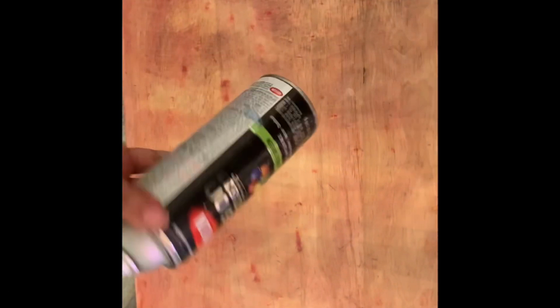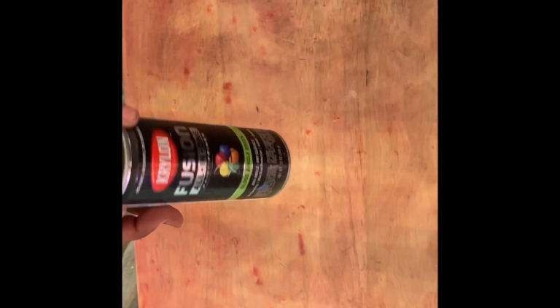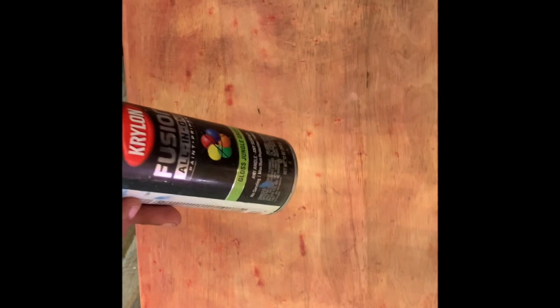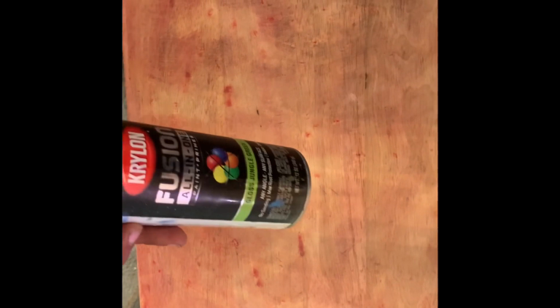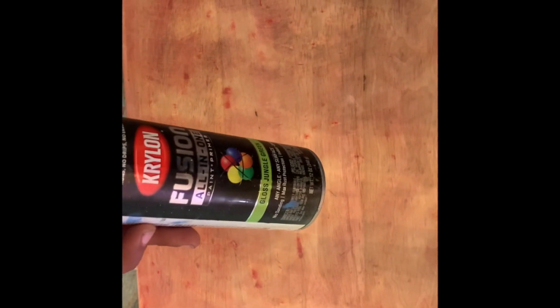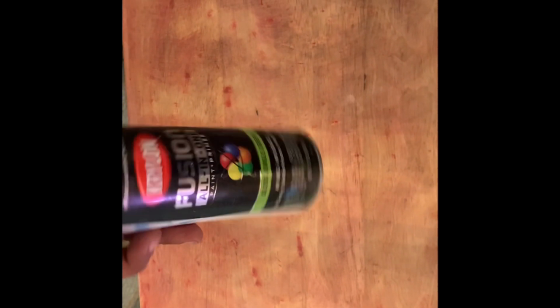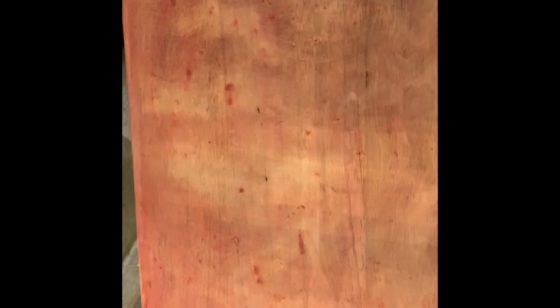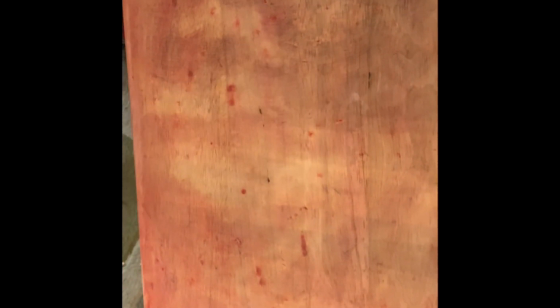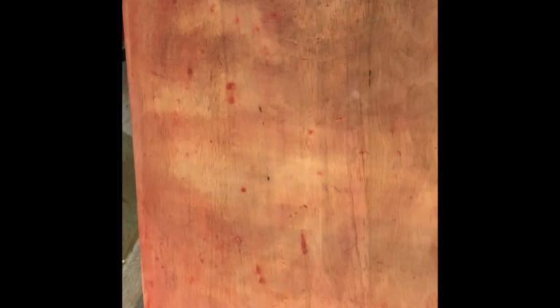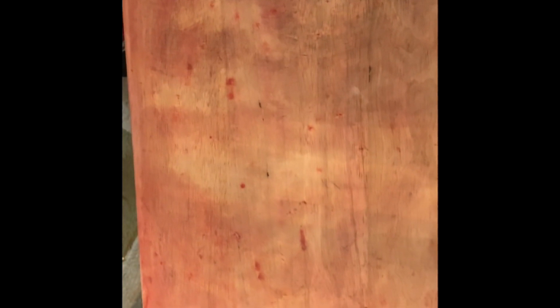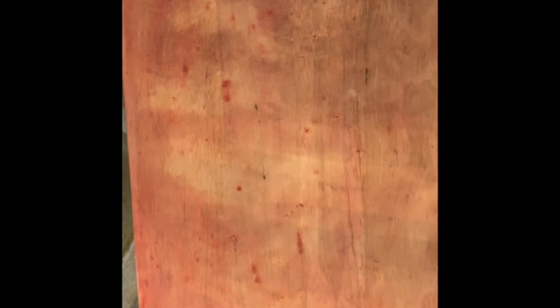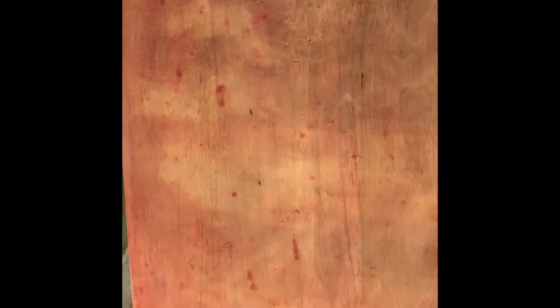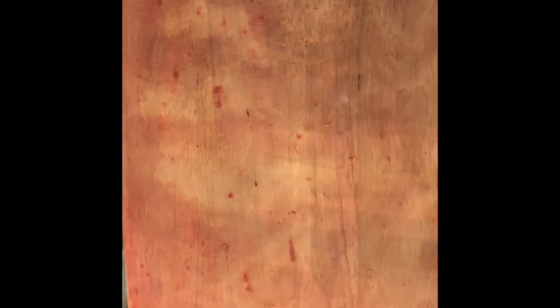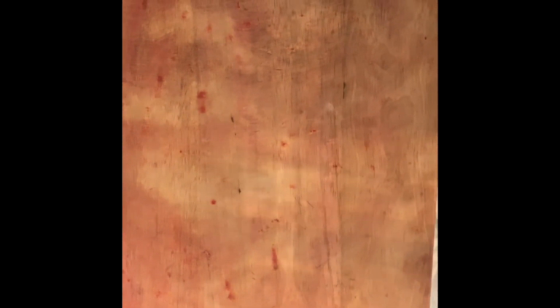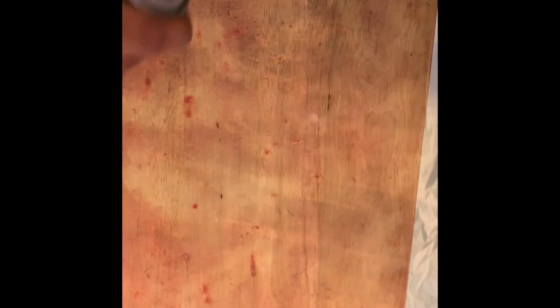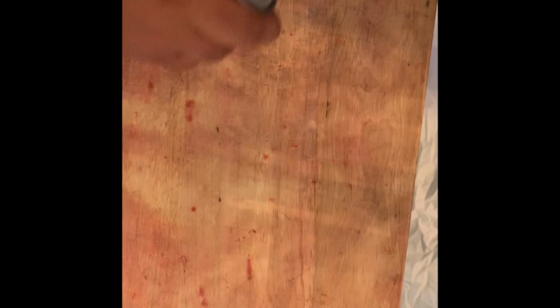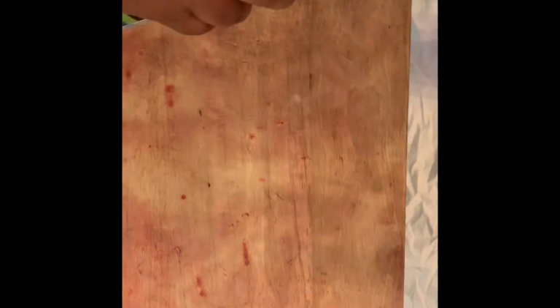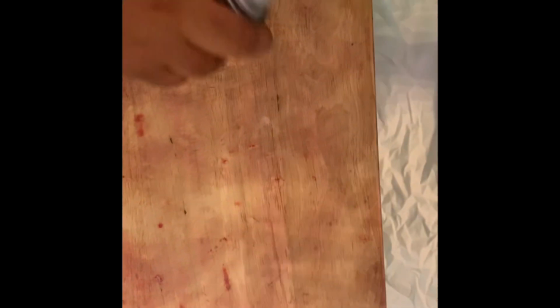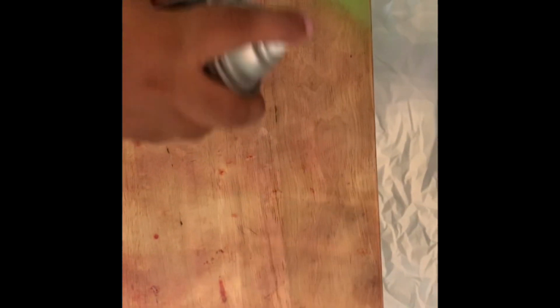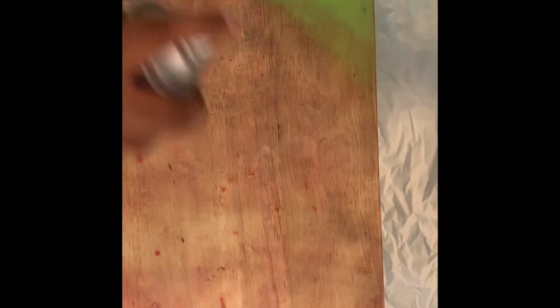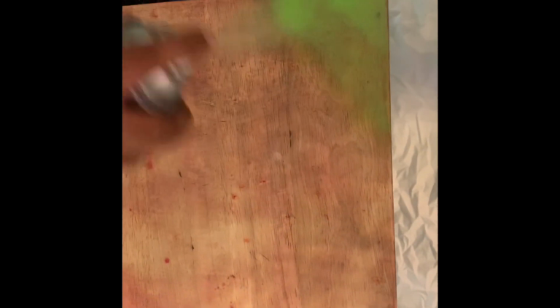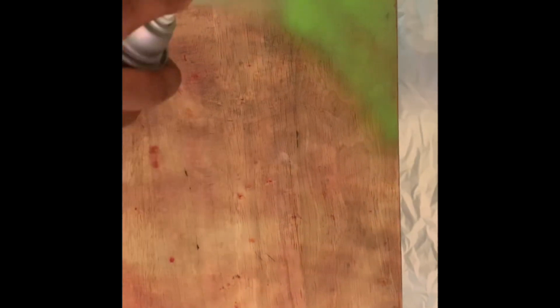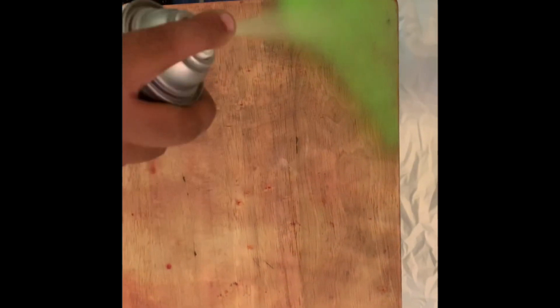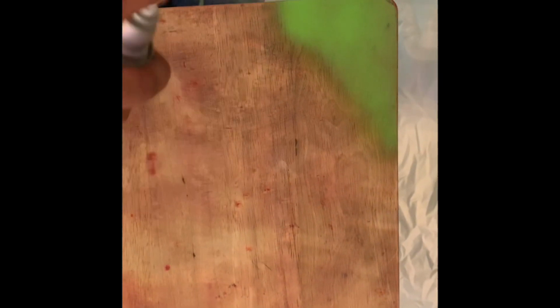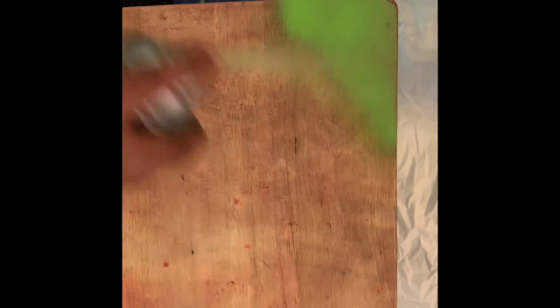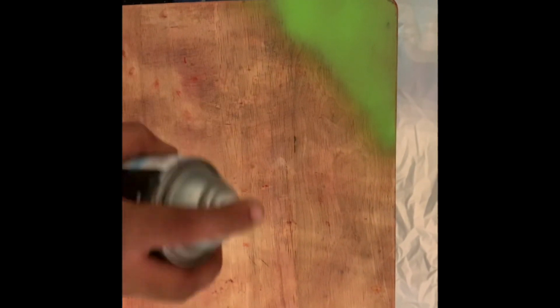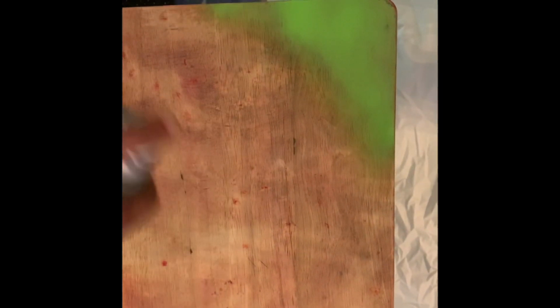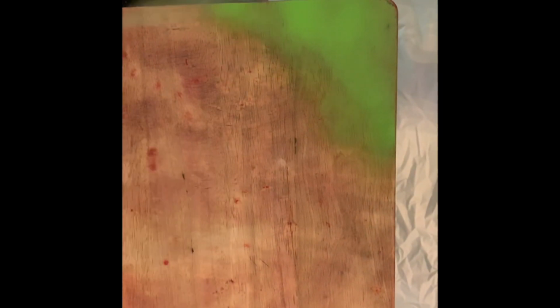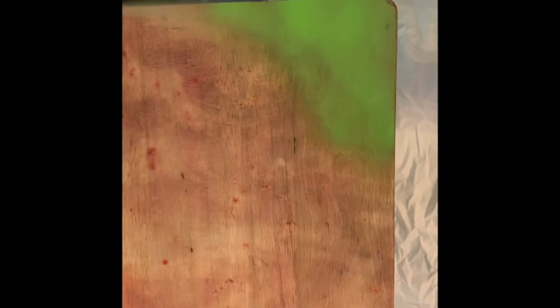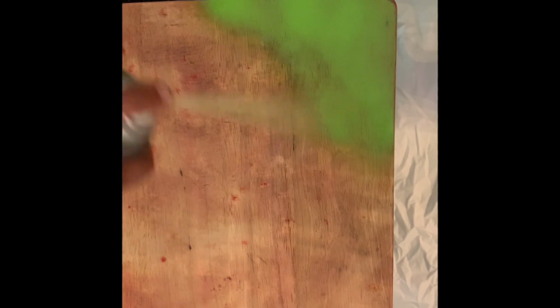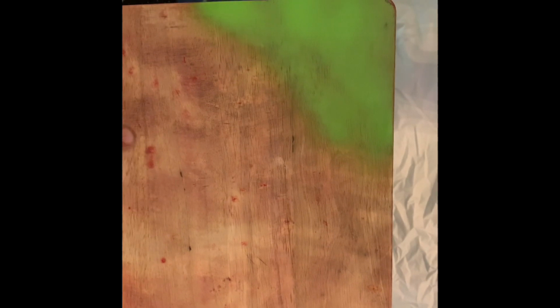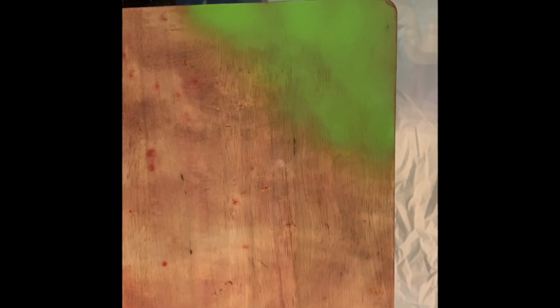Hey friends, thanks so much for tuning in! This week we have some super cute learning tables — they are going to make the perfect Christmas presents for your kids.